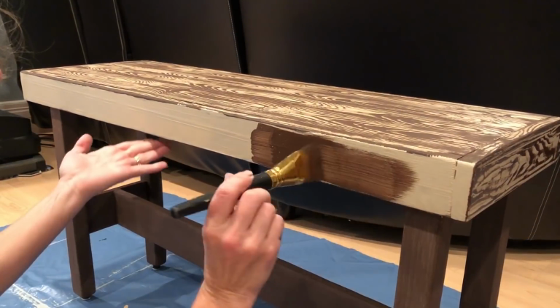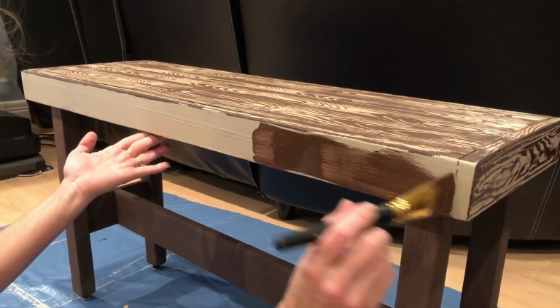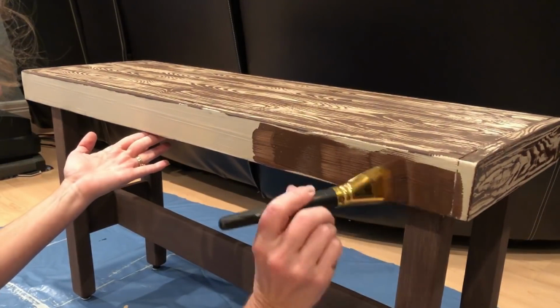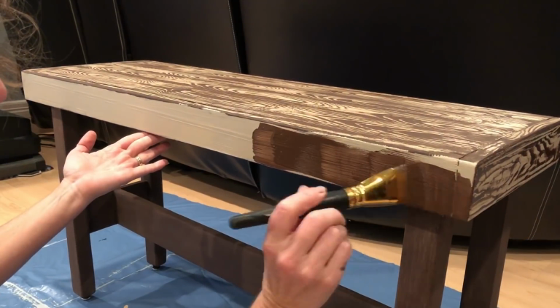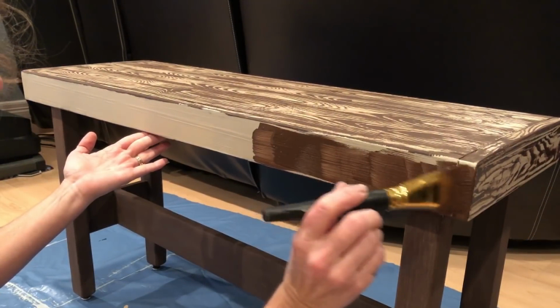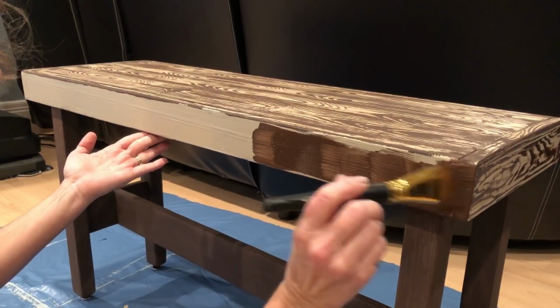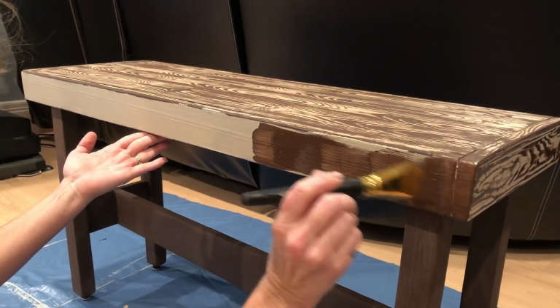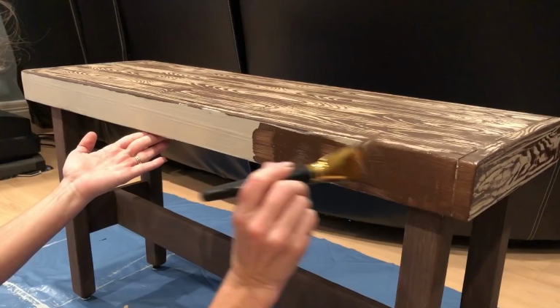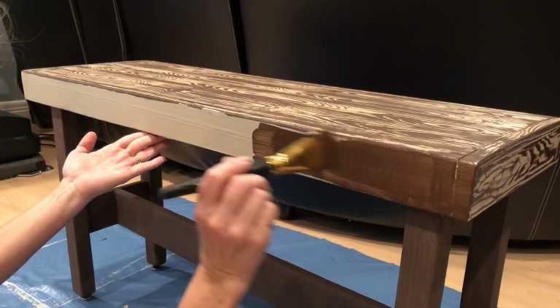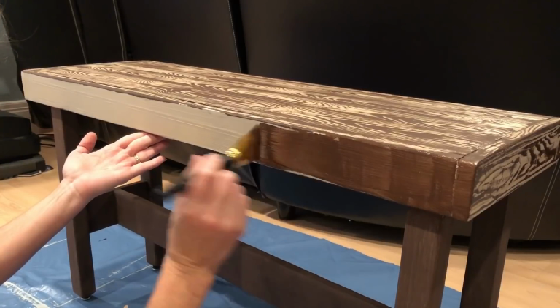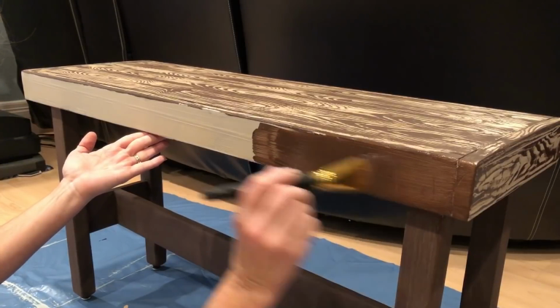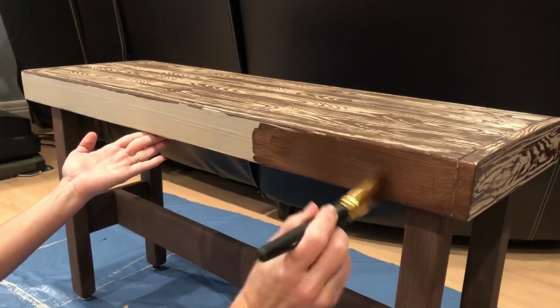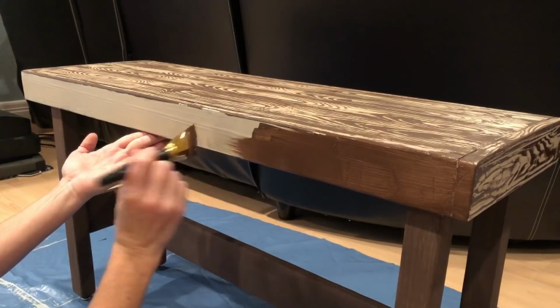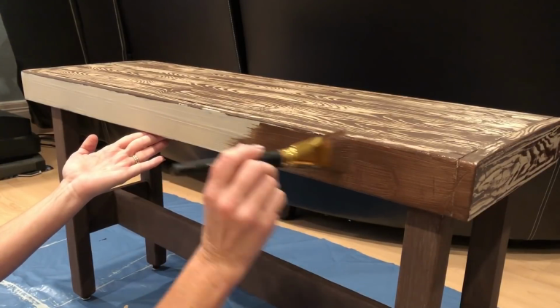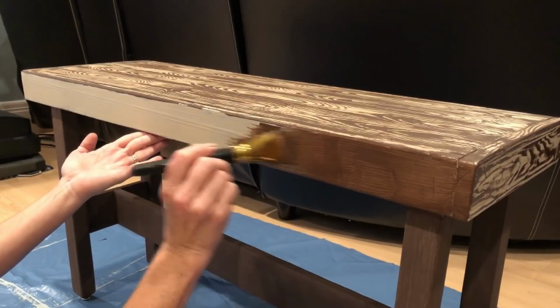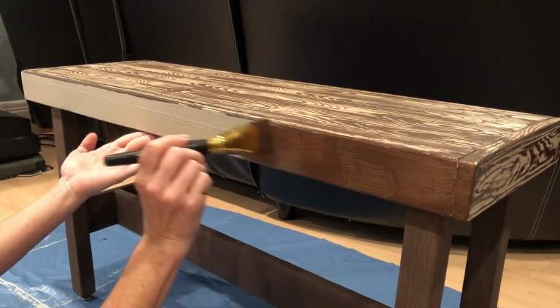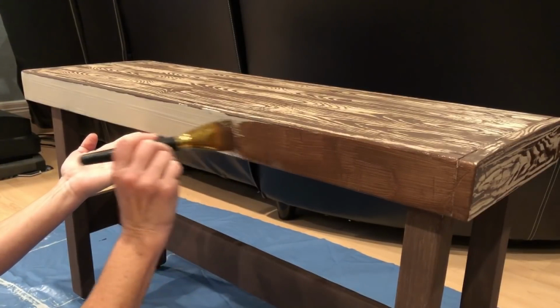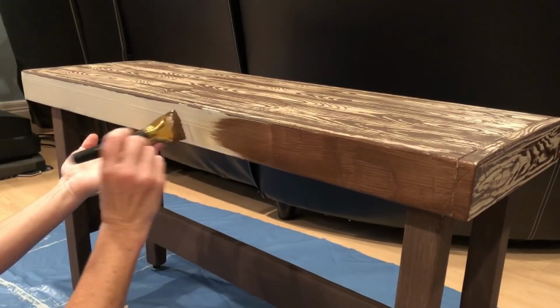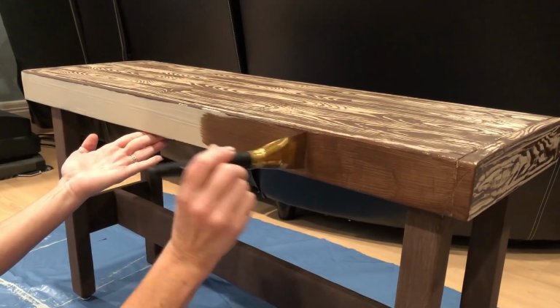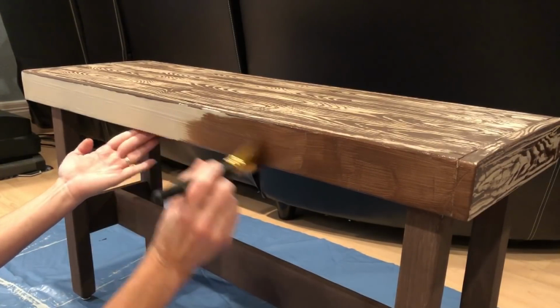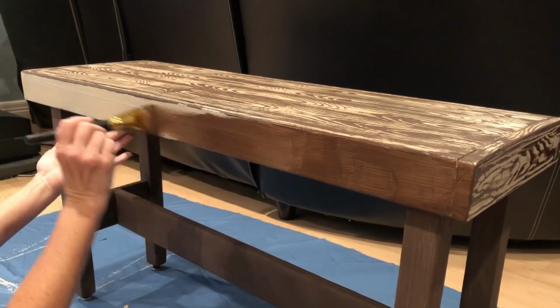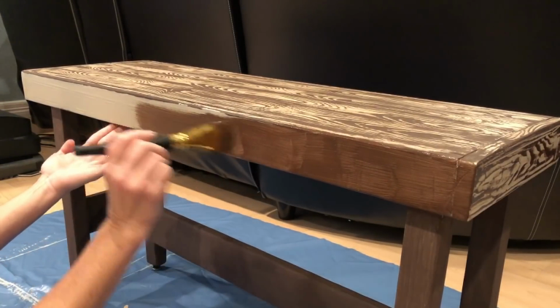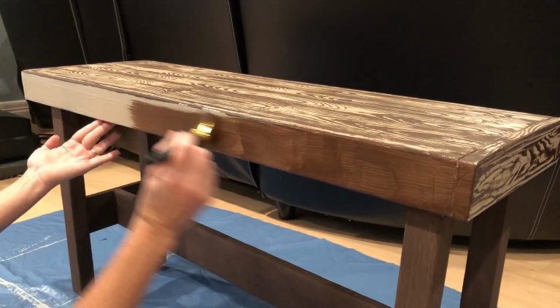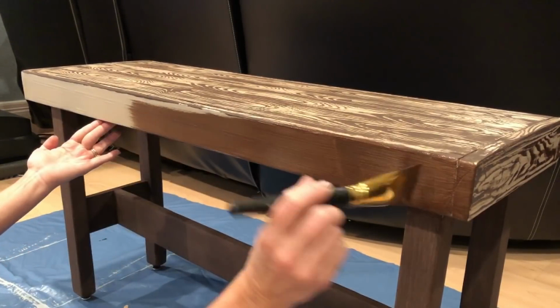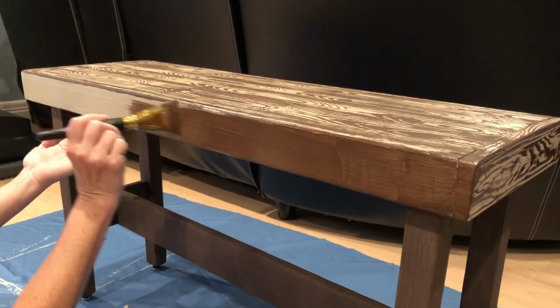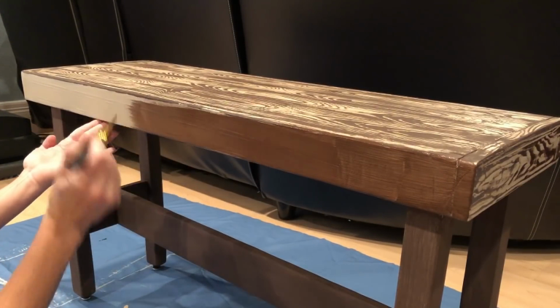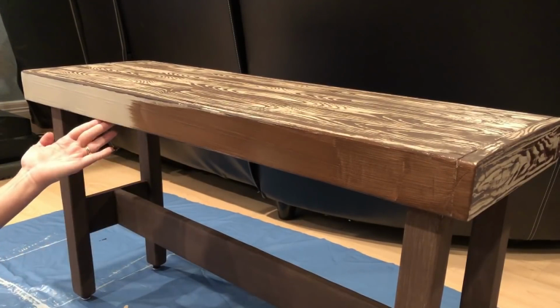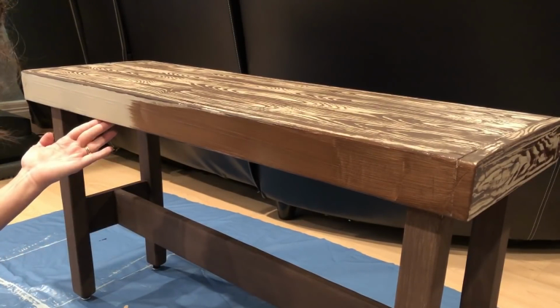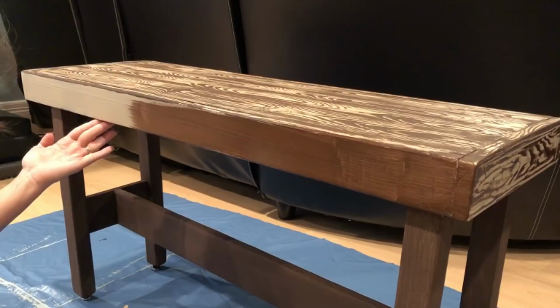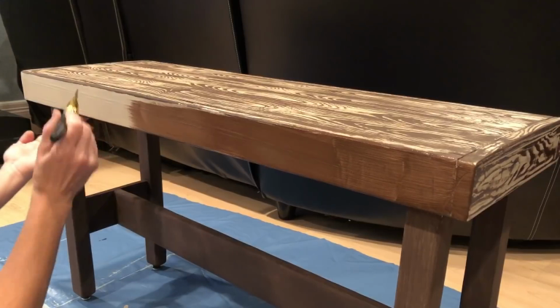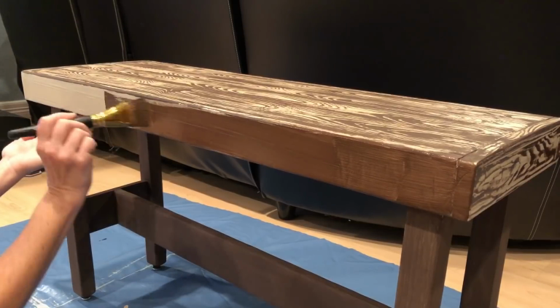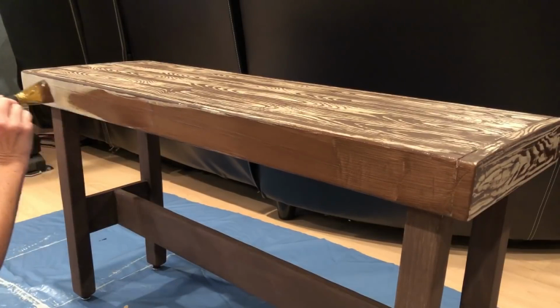I then painted the burnt umber watered down glaze on the sides of the bench and used the wood graining tool to do all the sides as well.